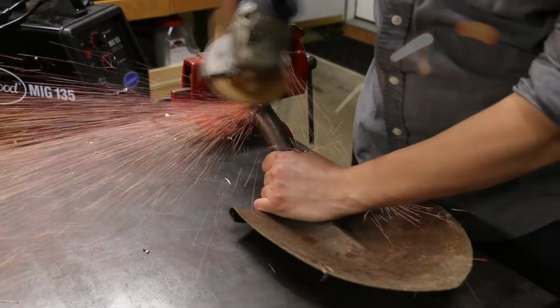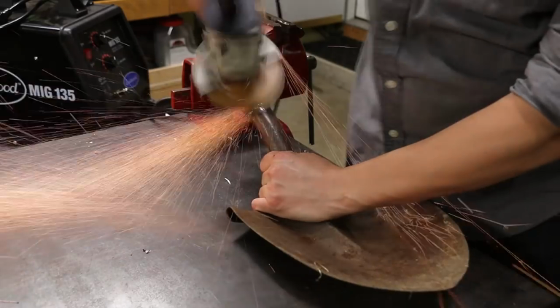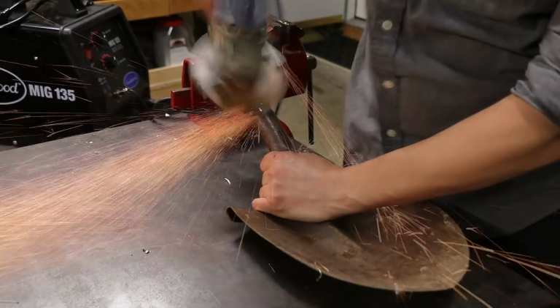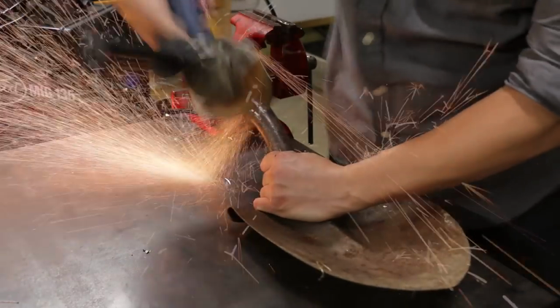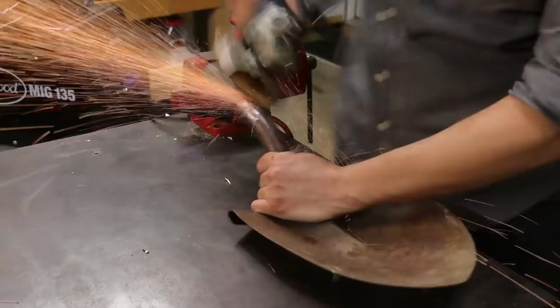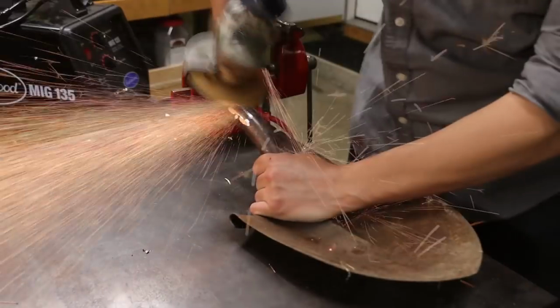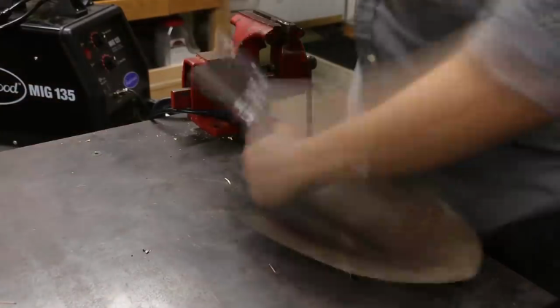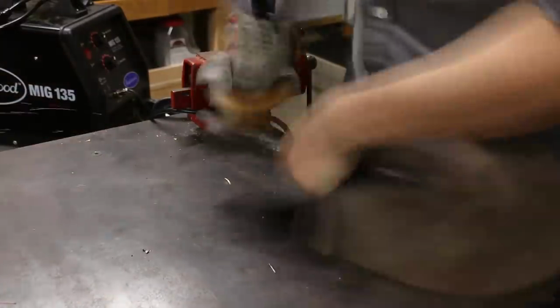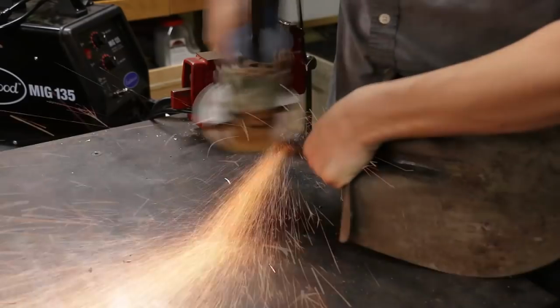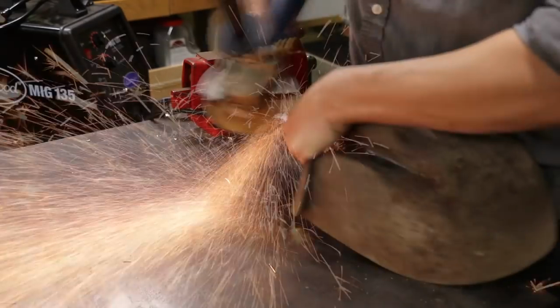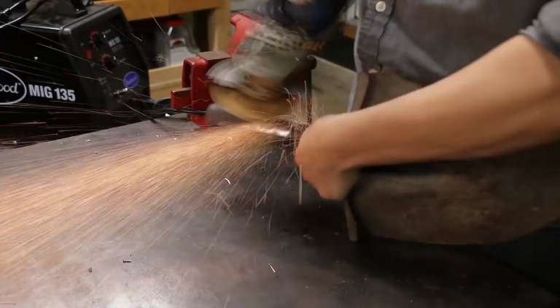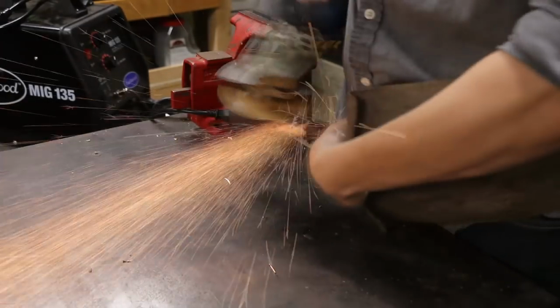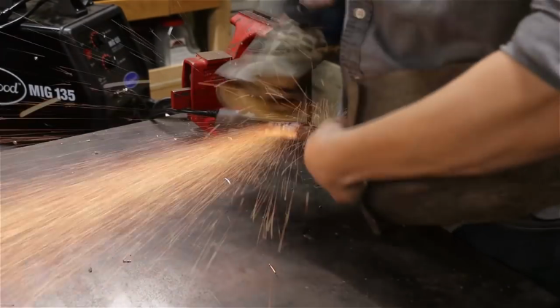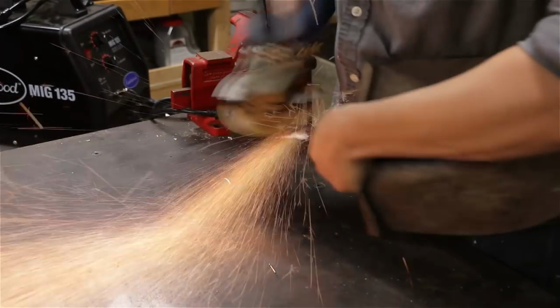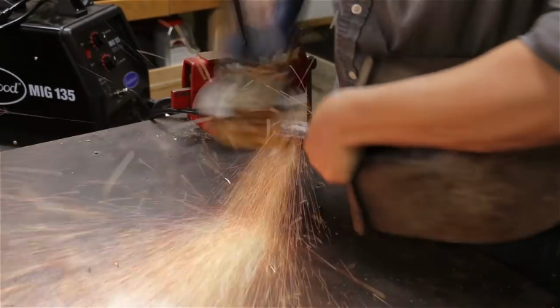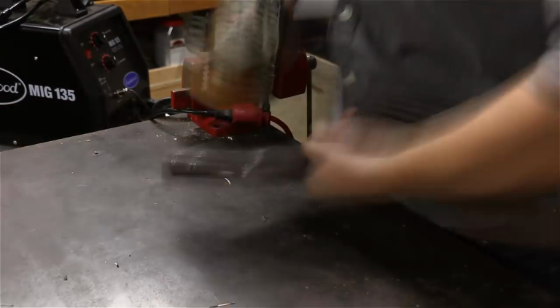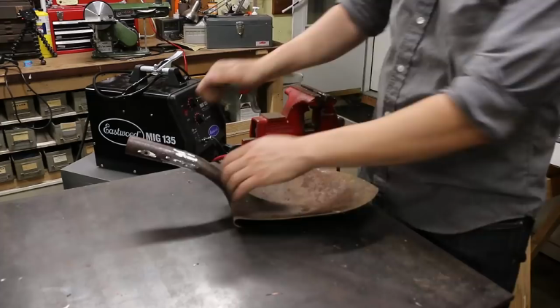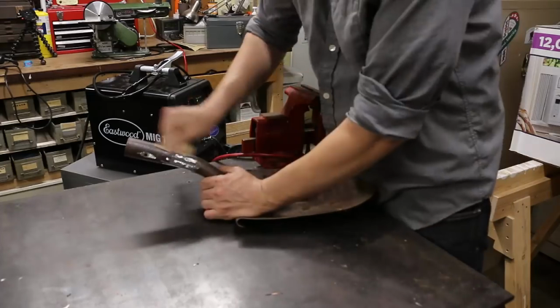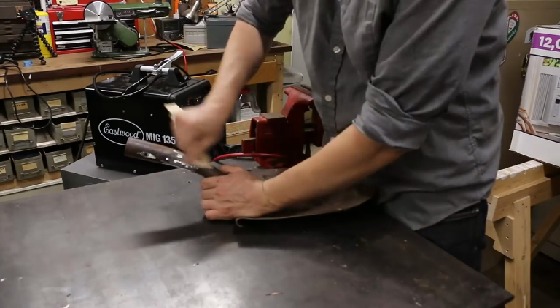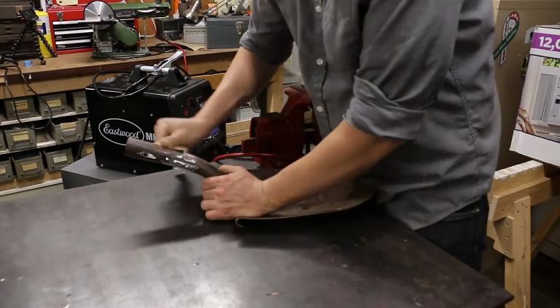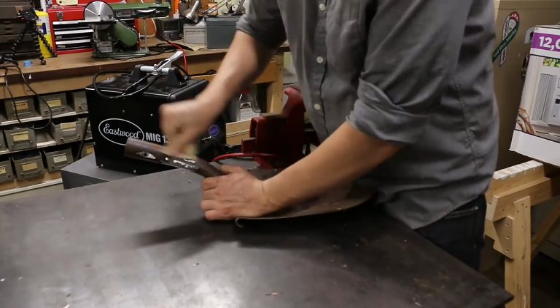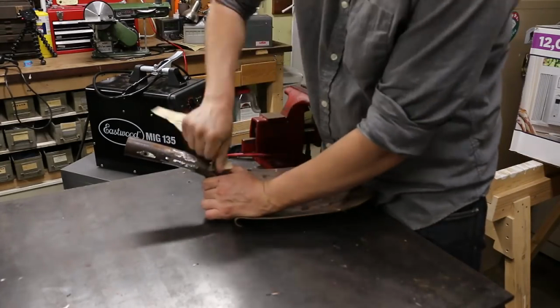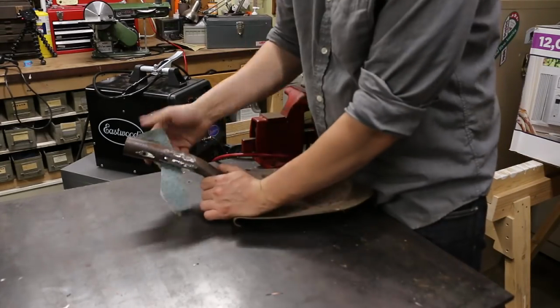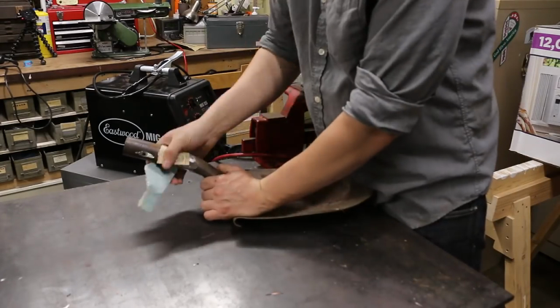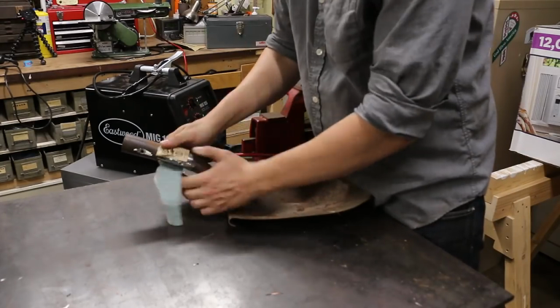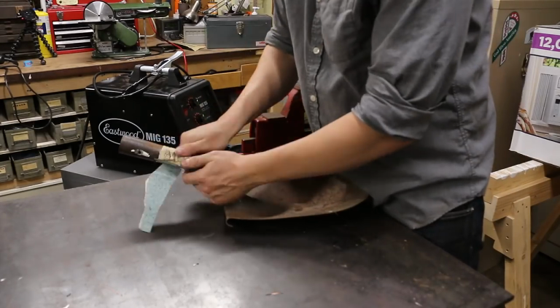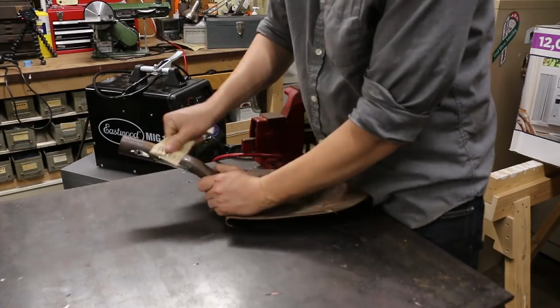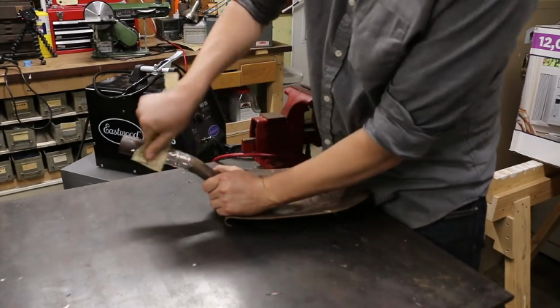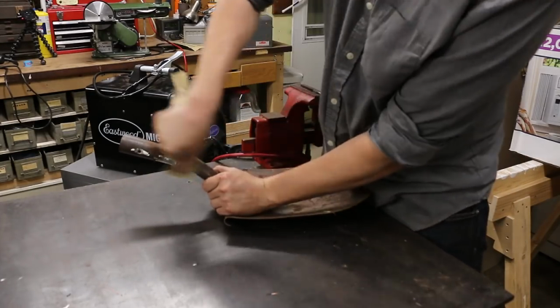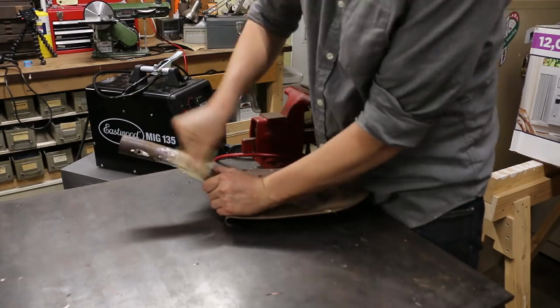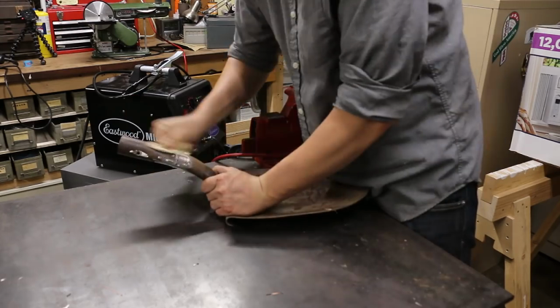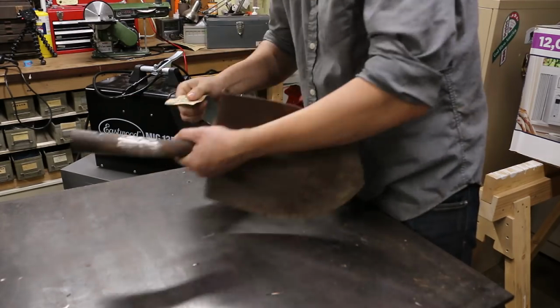Now we can use the angle grinder to smooth out the weld. This looks a little rough, so I'm just going to sand it down with some 80 grit sandpaper.